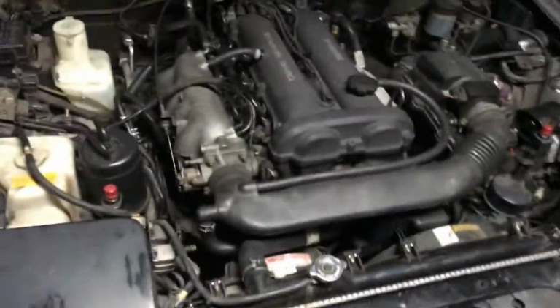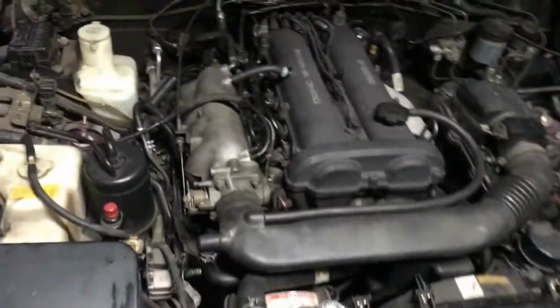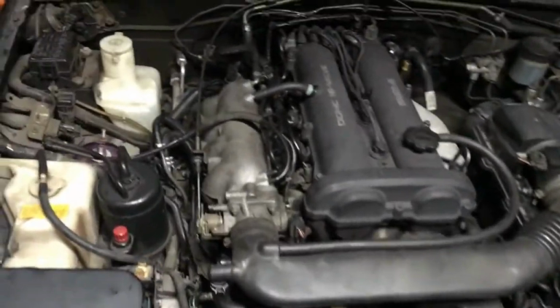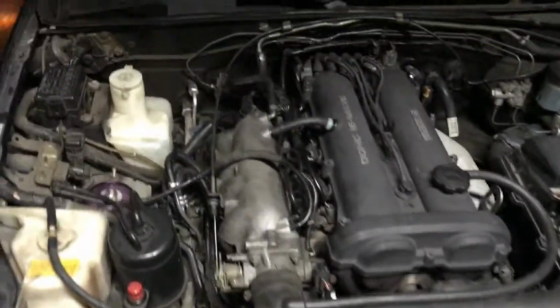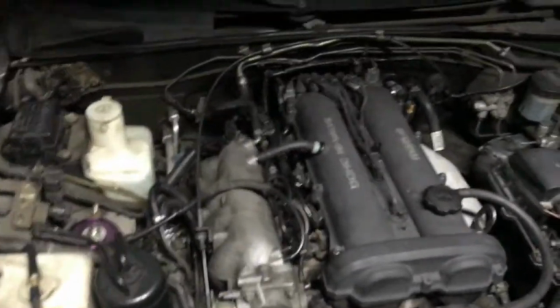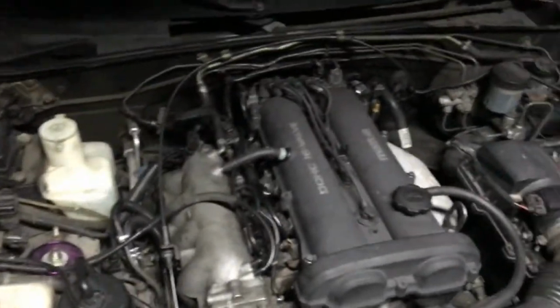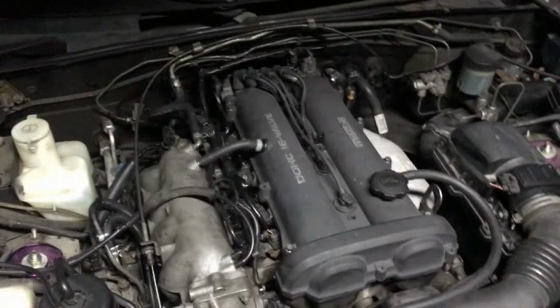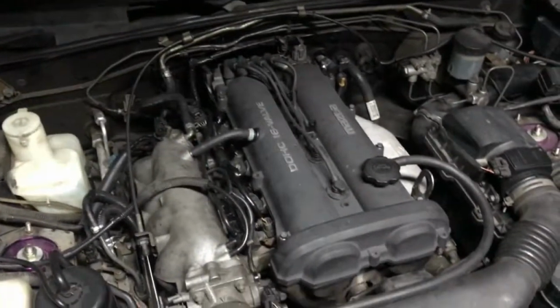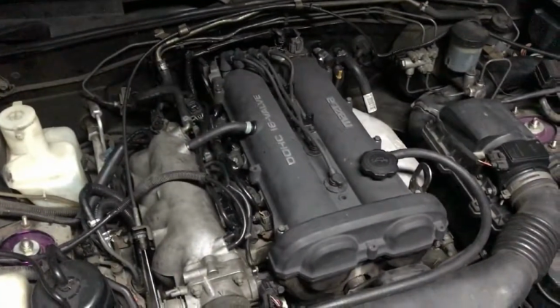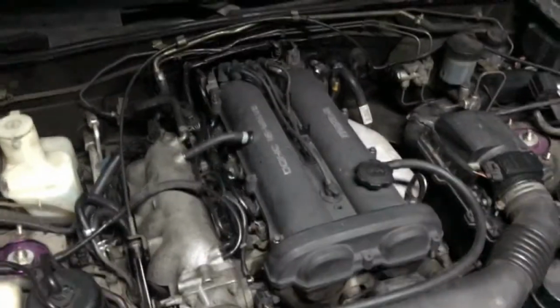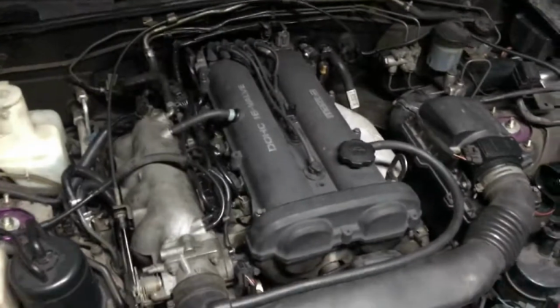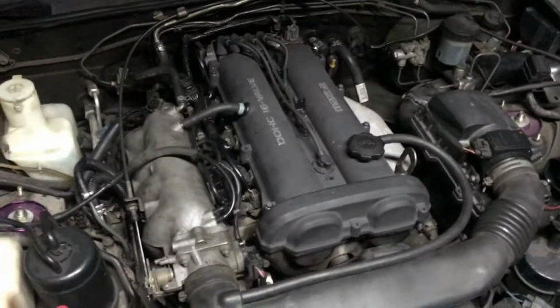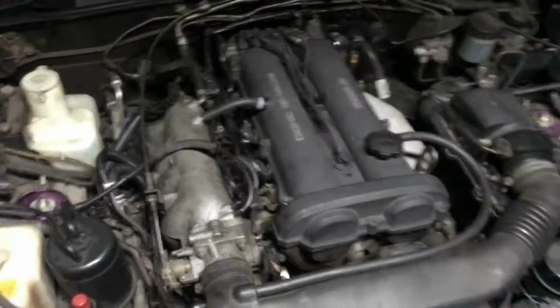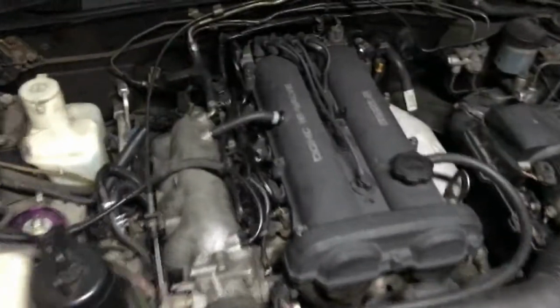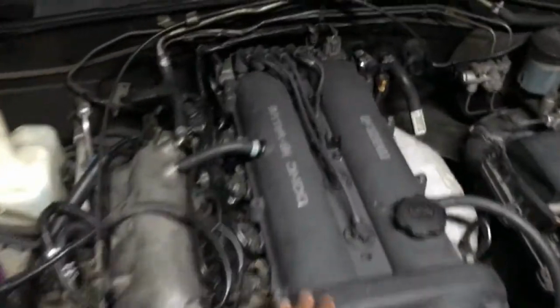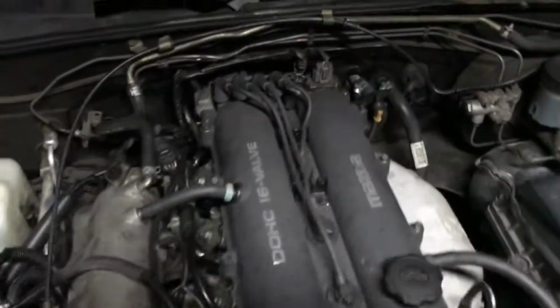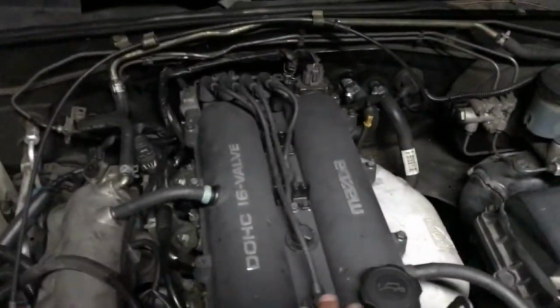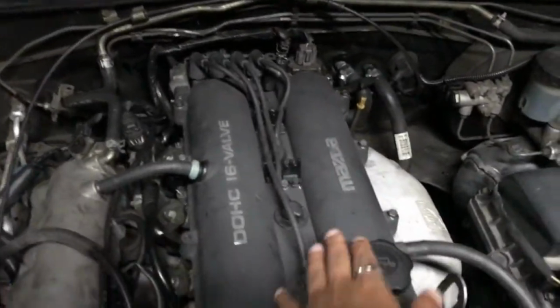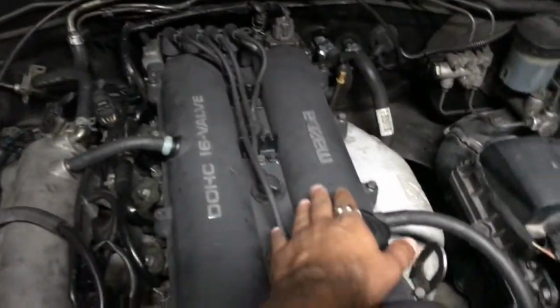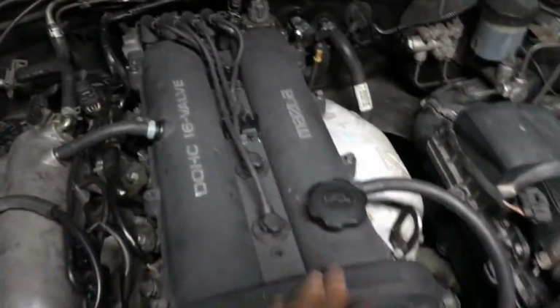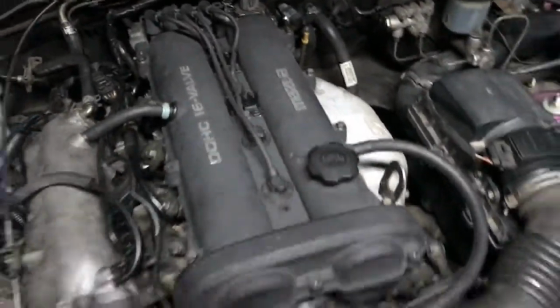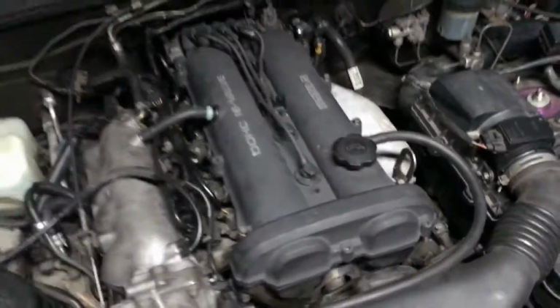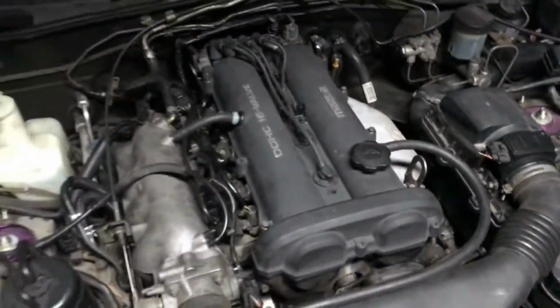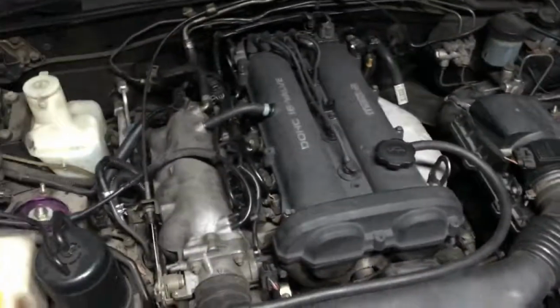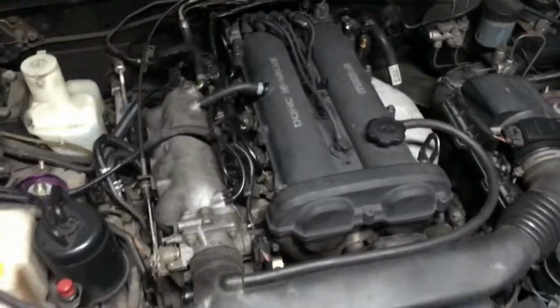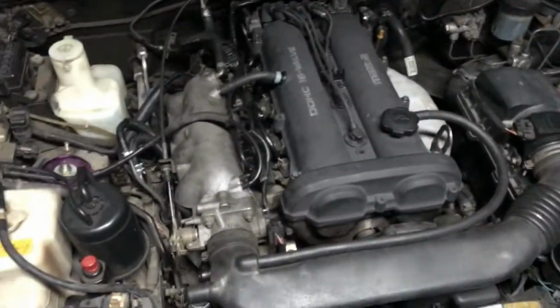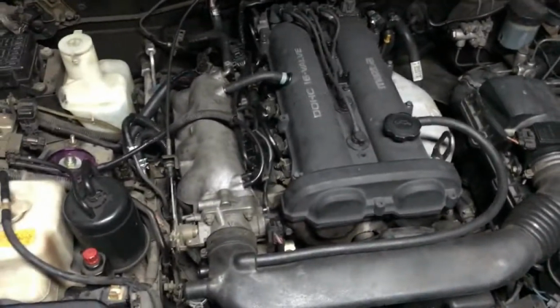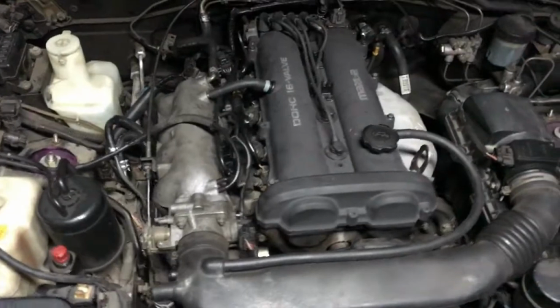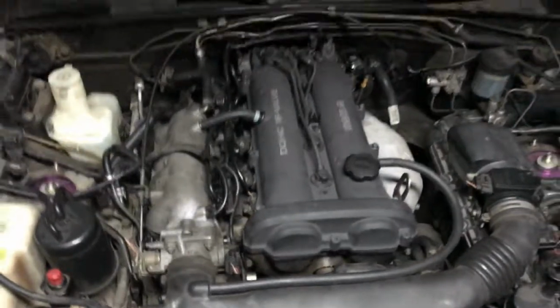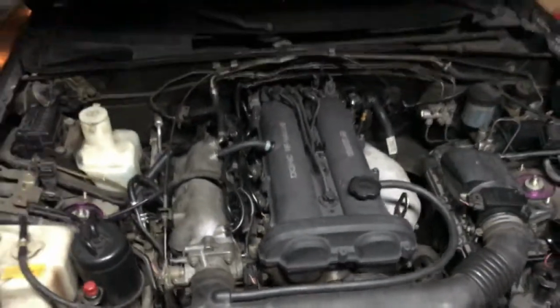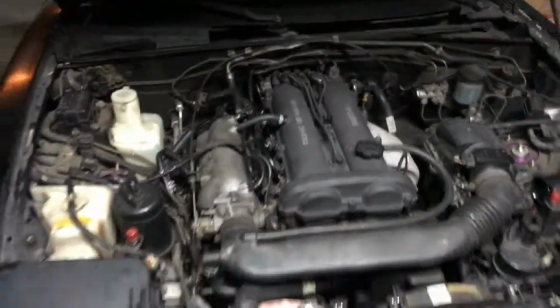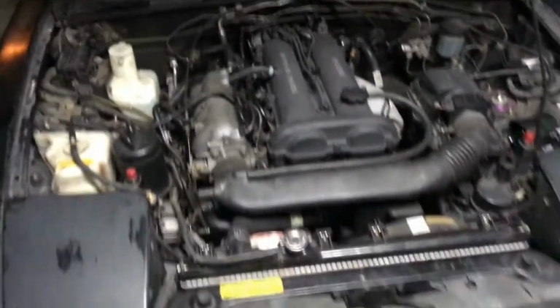There it is — painted valve cover, I already got it all dirty. It's hot. Look at that — it's stuck. The 1.8 thing runs like a champ.